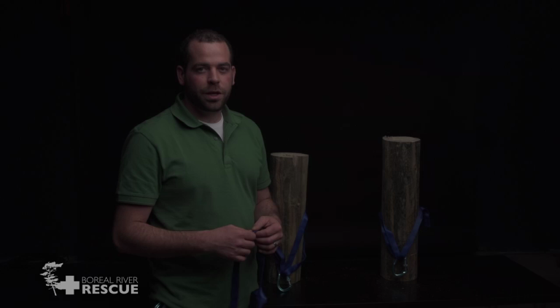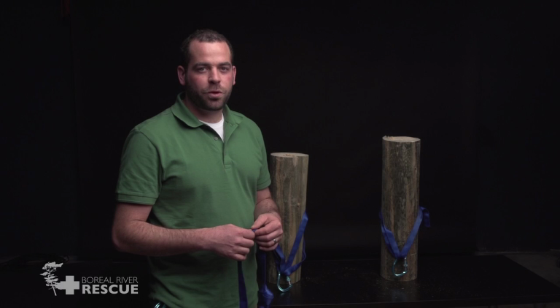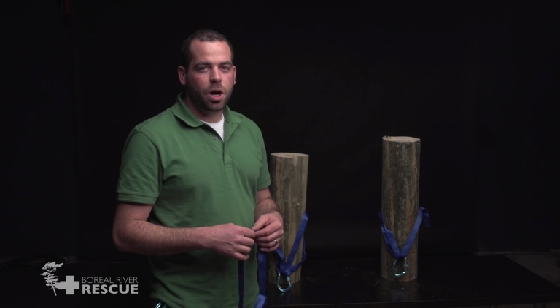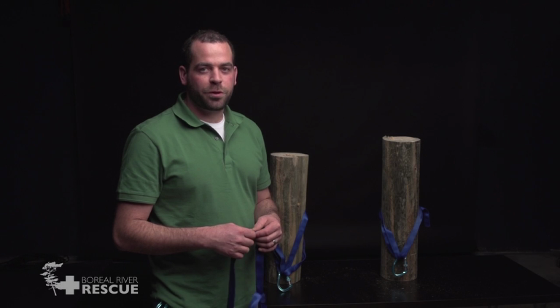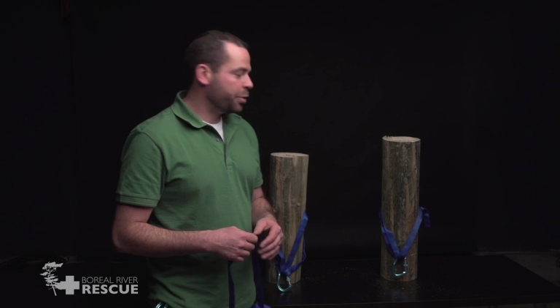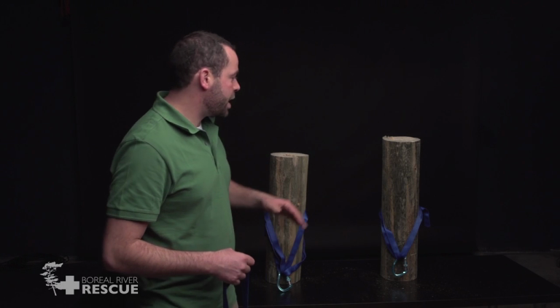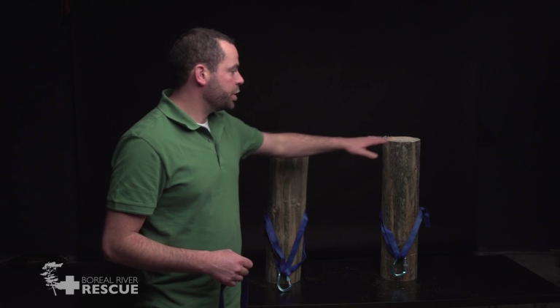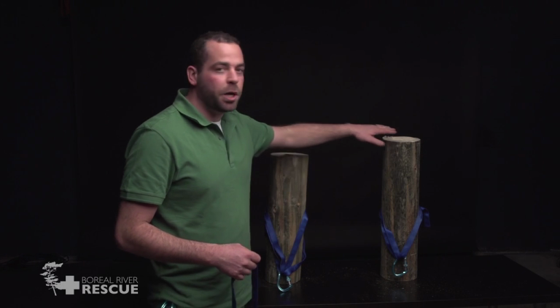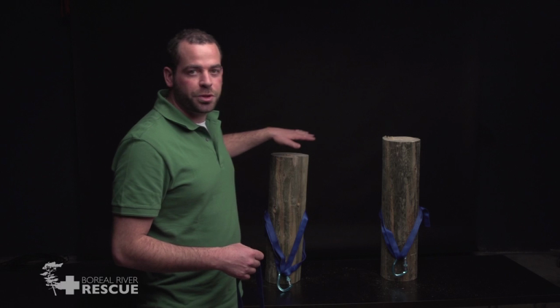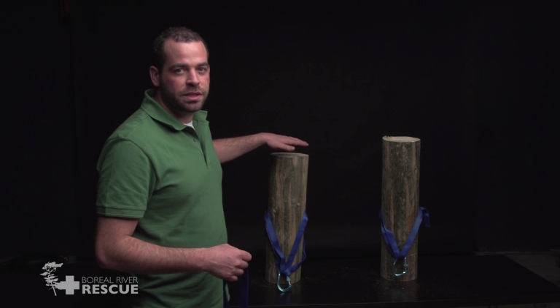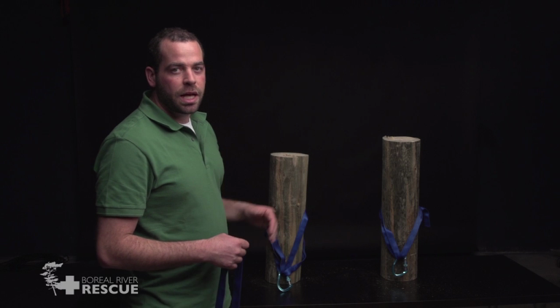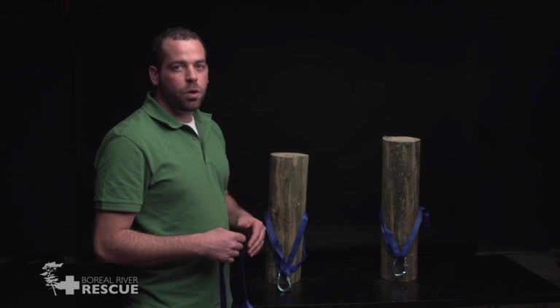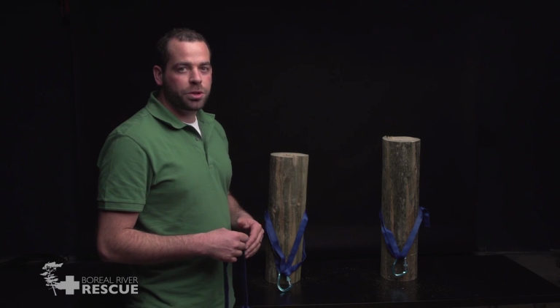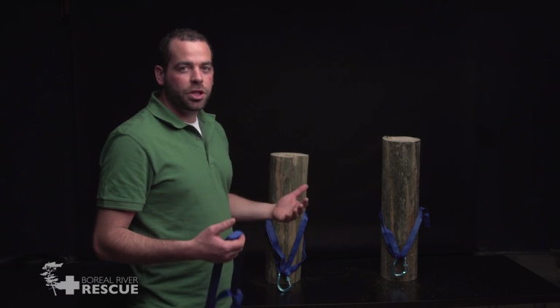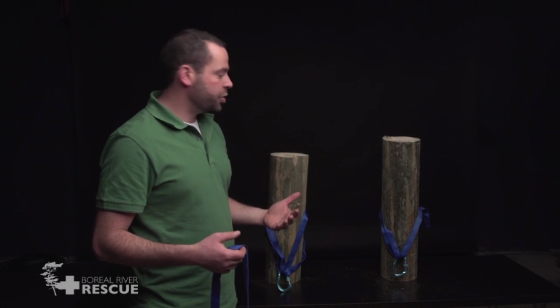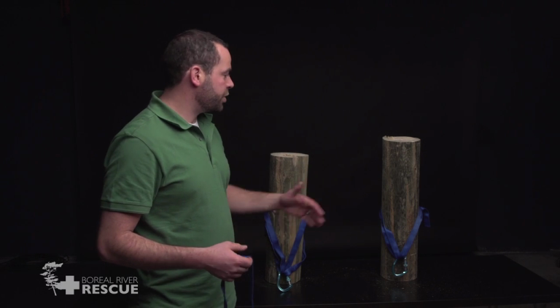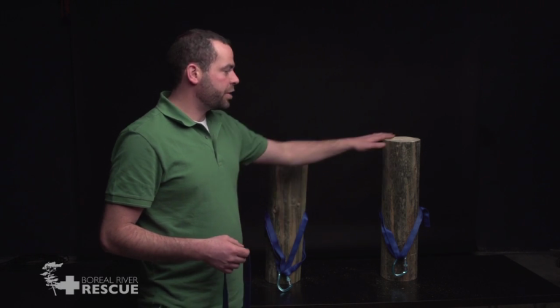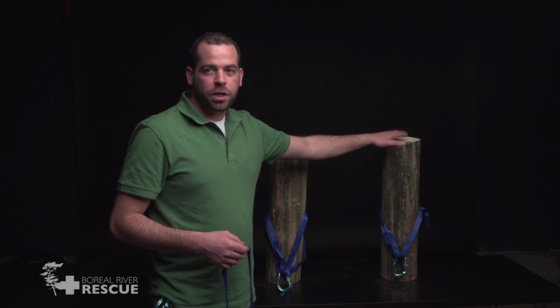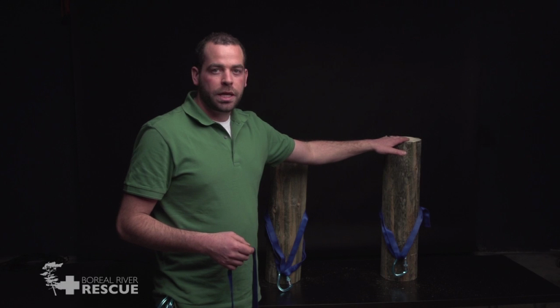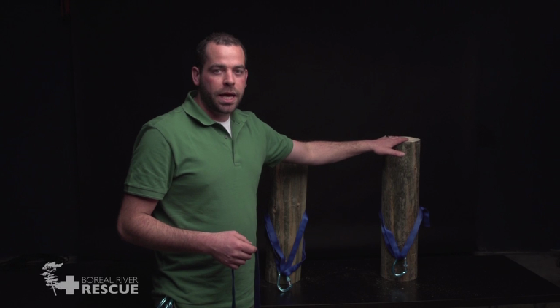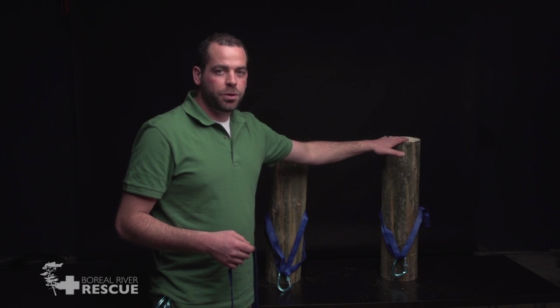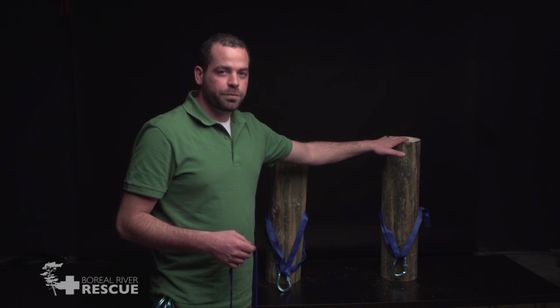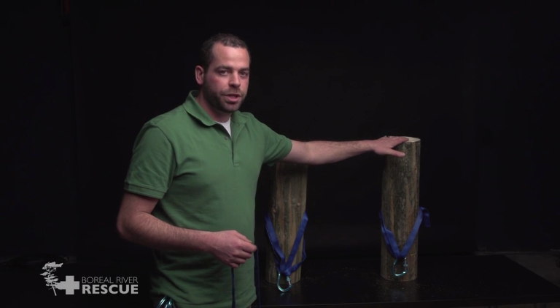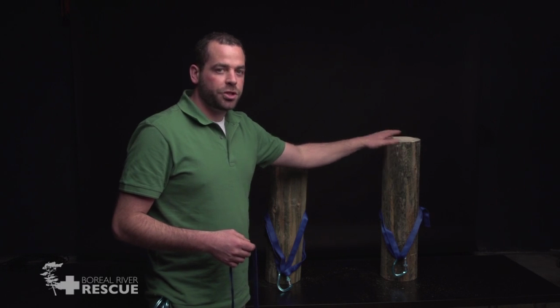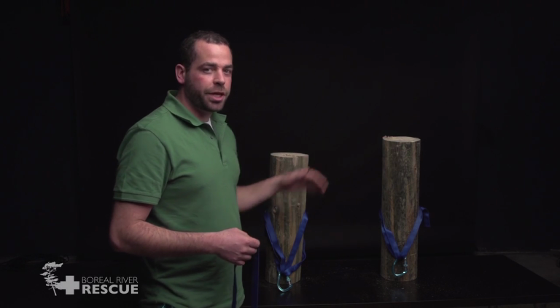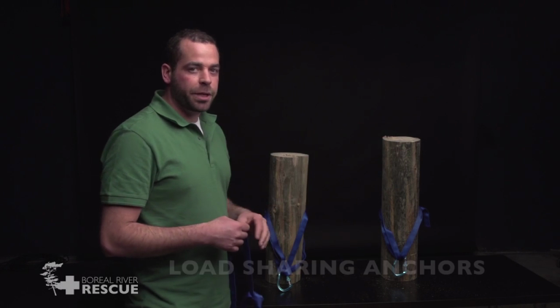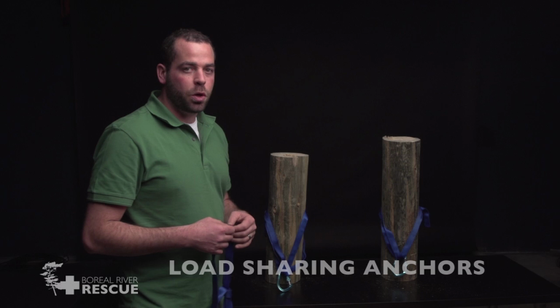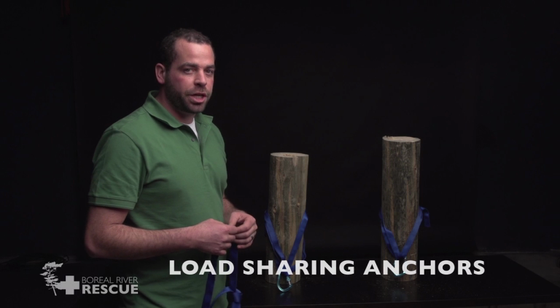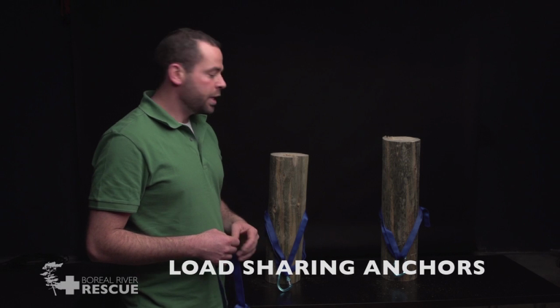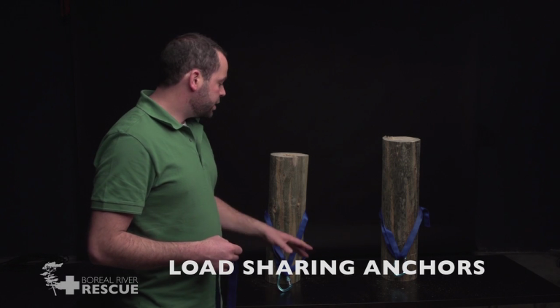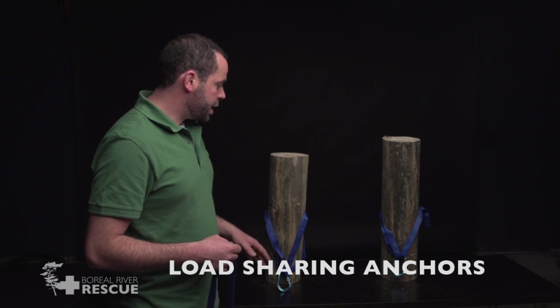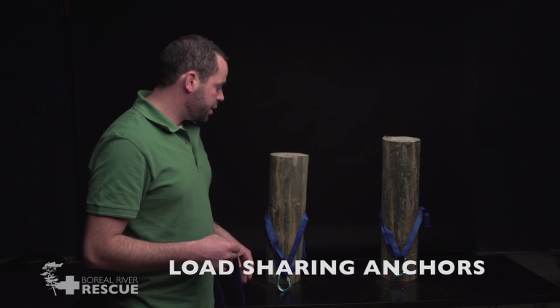If we're on a river where we have really small trees, or we're just unsure of the strength of one of our anchor points, we can attach two together to make a load-sharing, self-protecting anchor.